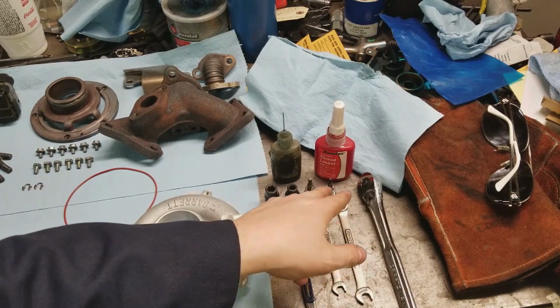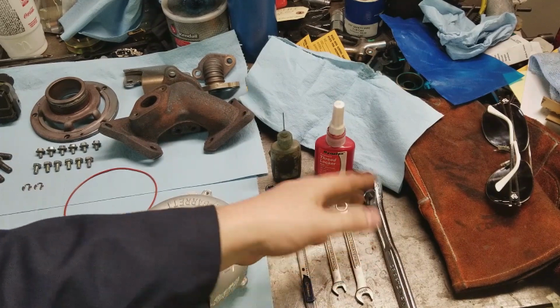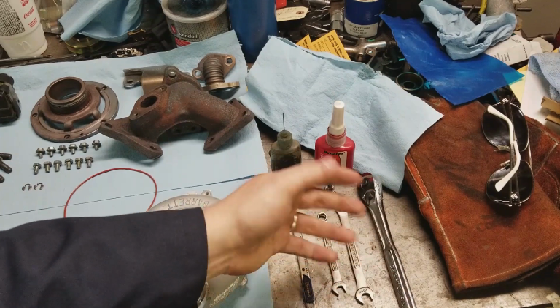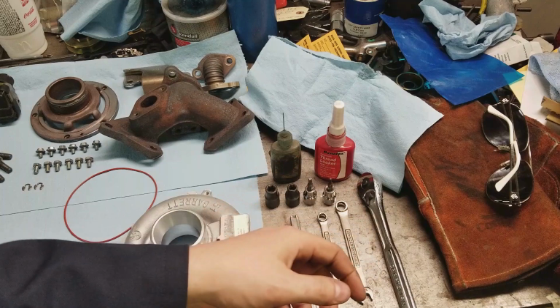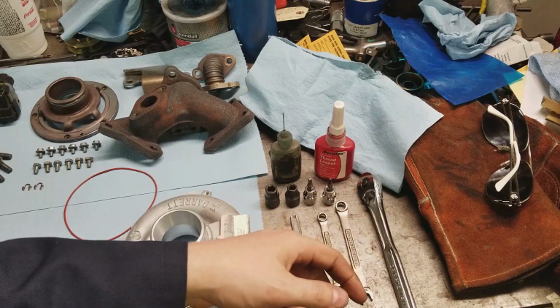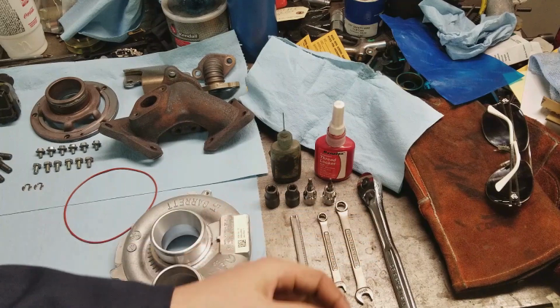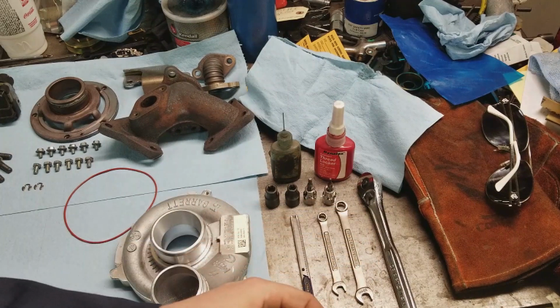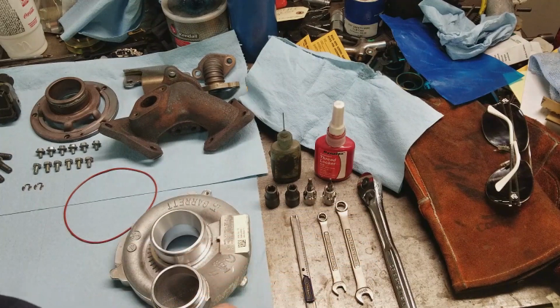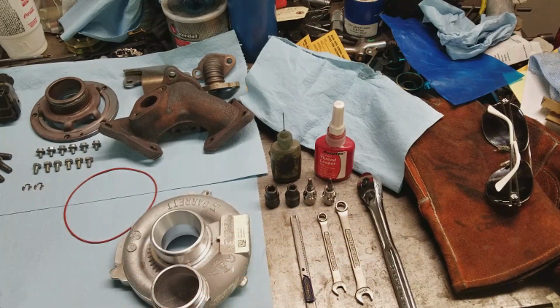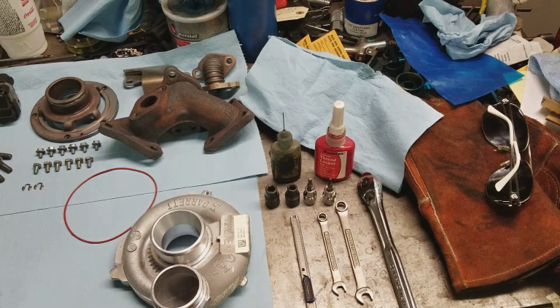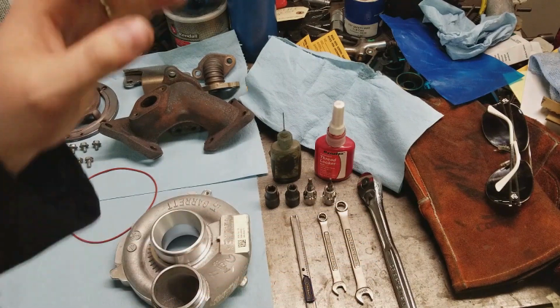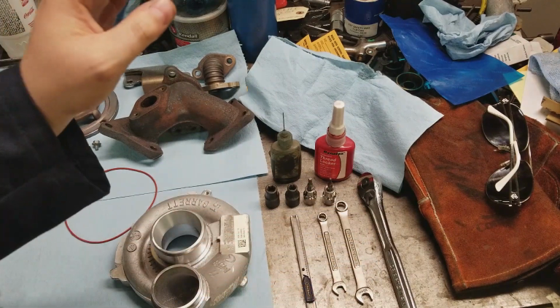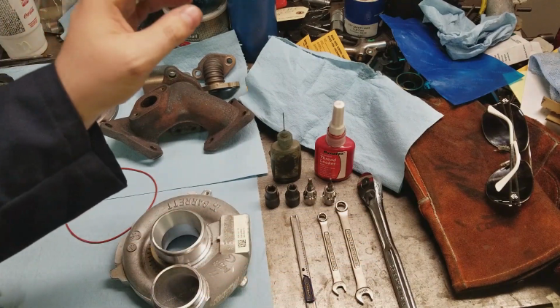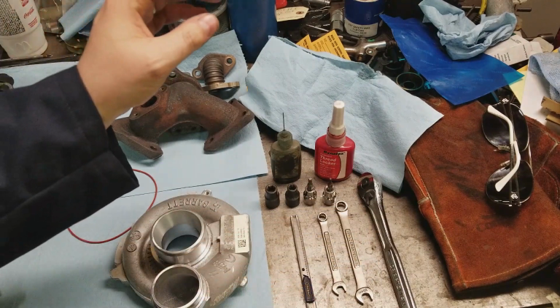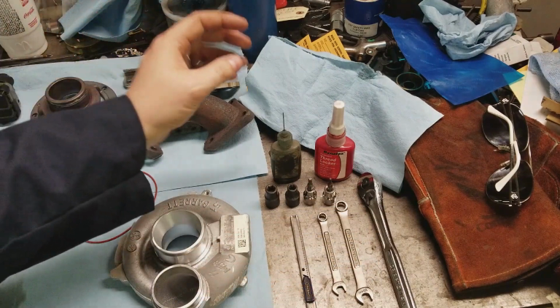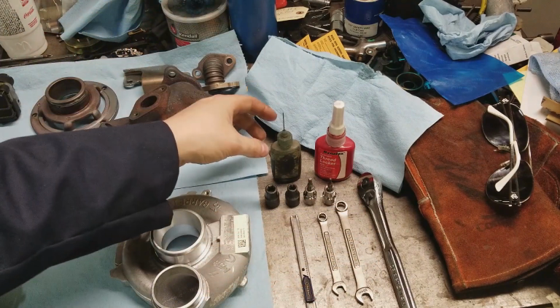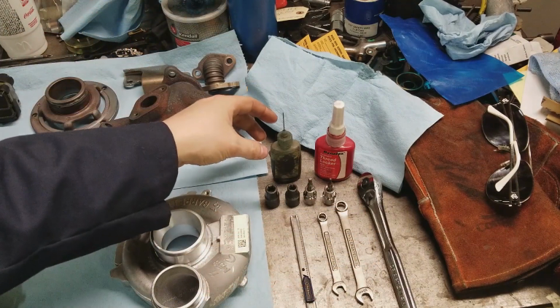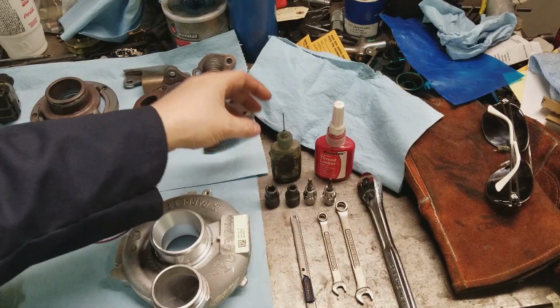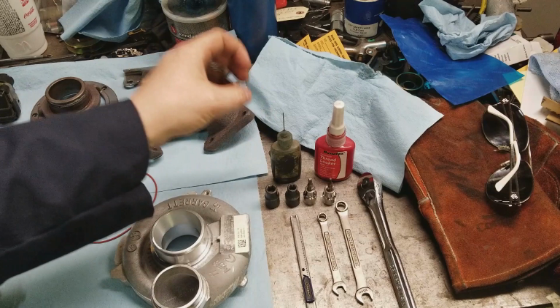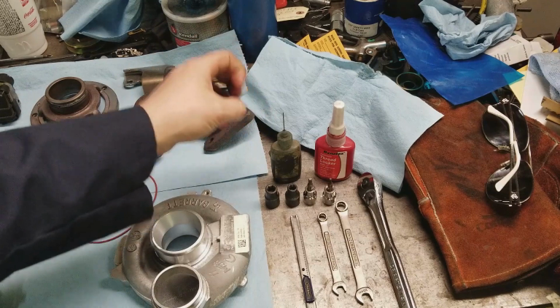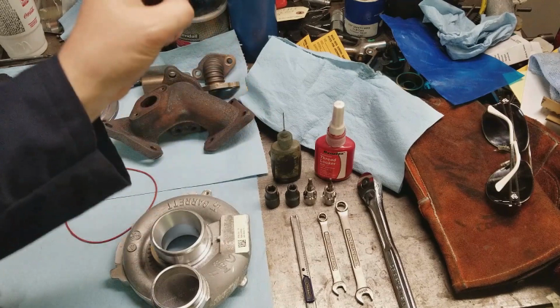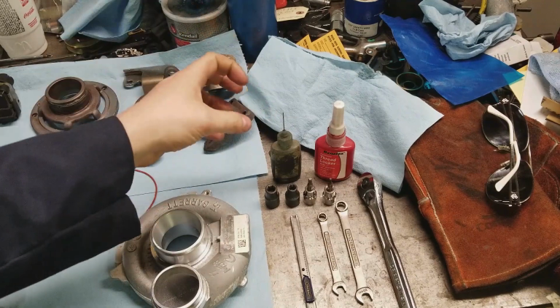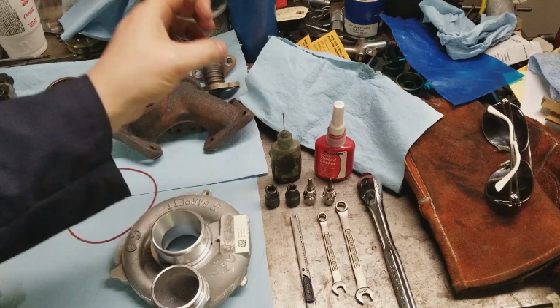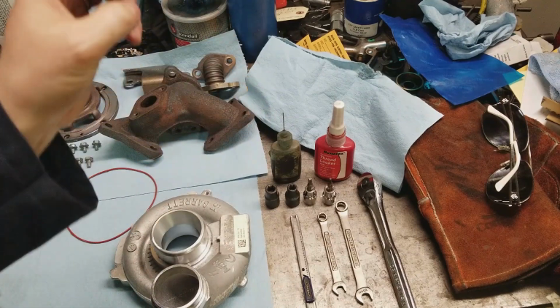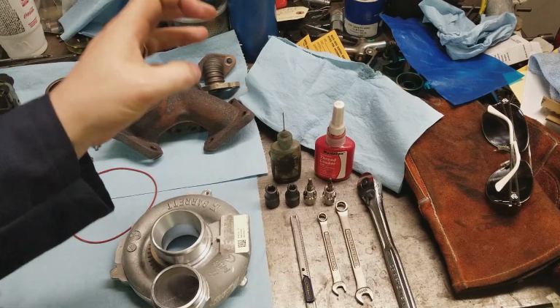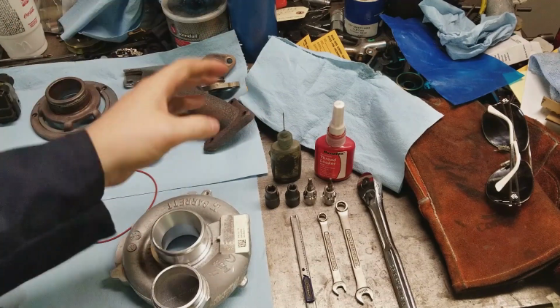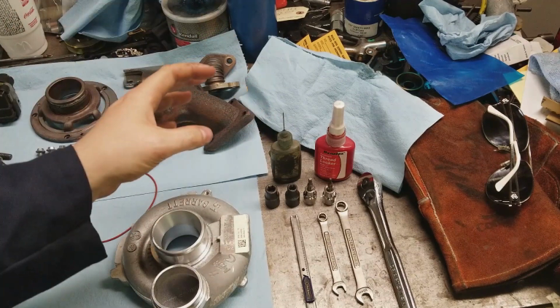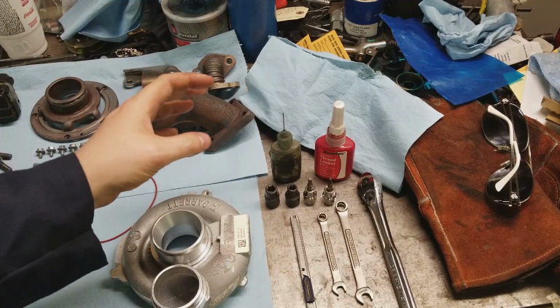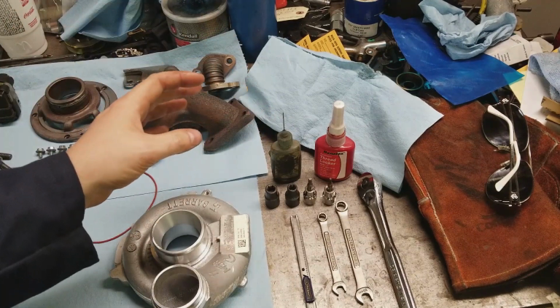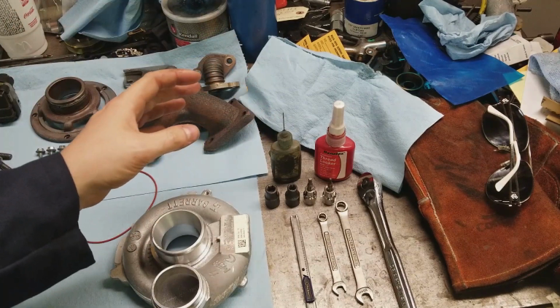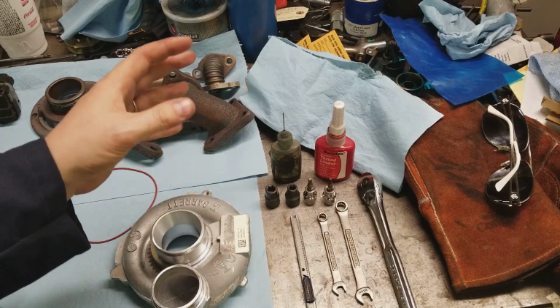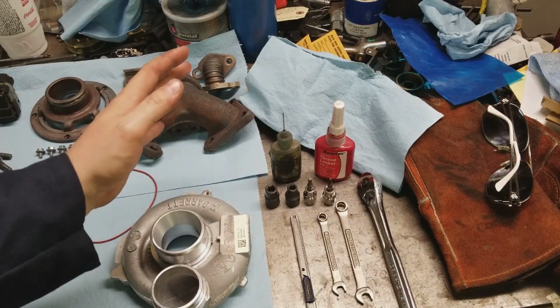This allen head right here is going to be used in the reassembly process — I'll explain that a little later when we get to that point. For disassembly, you're going to need some penetrant. Penetrant and heat is freaking key on these things getting them apart. It's huge.